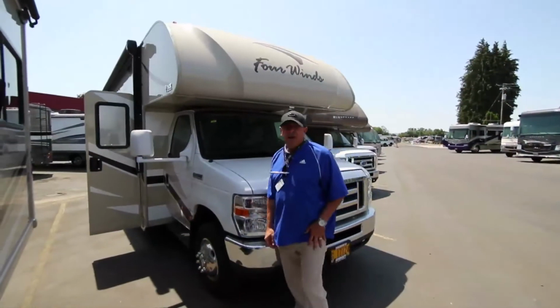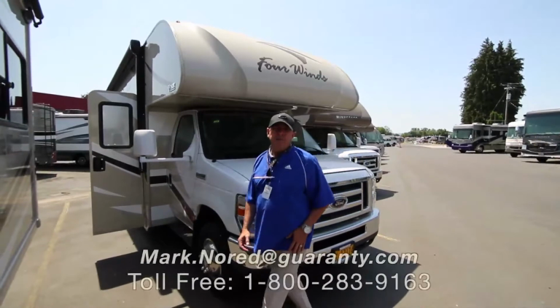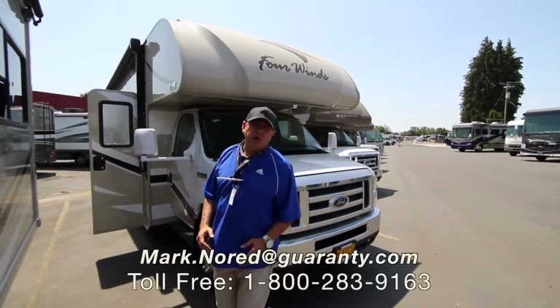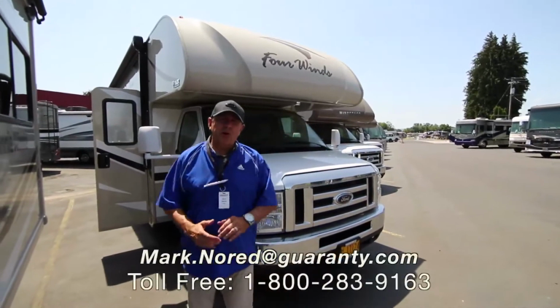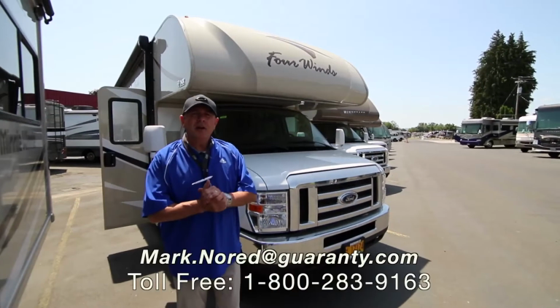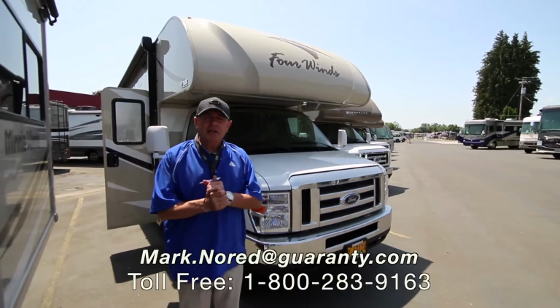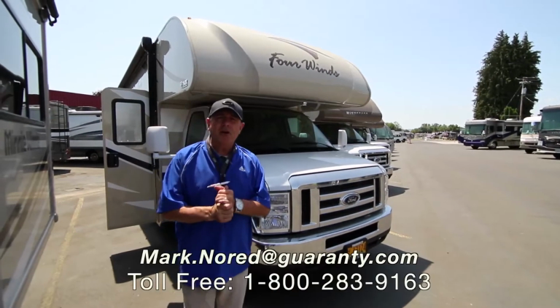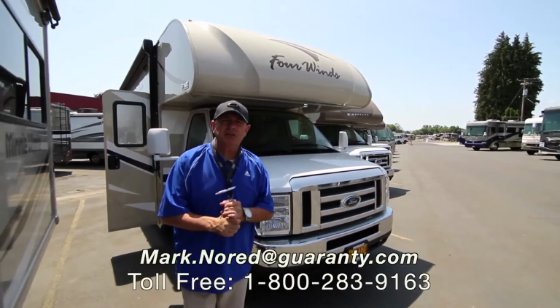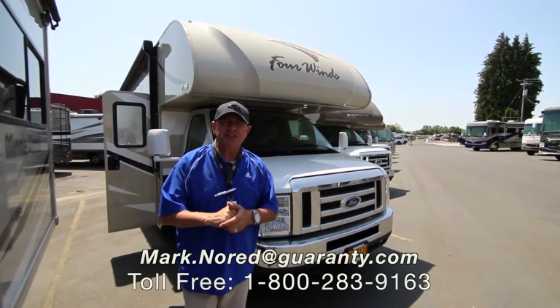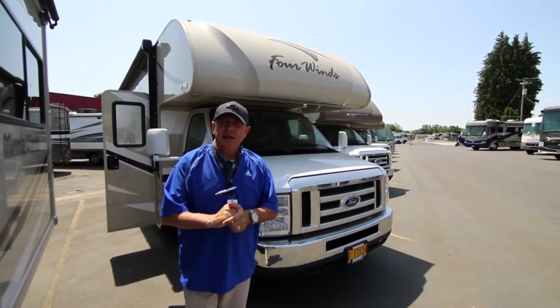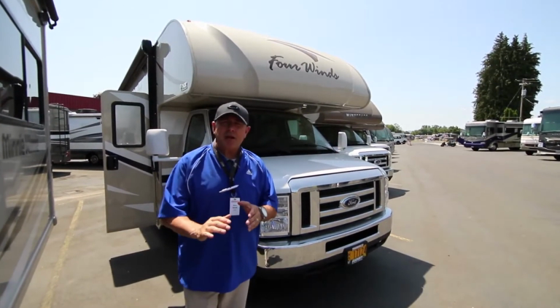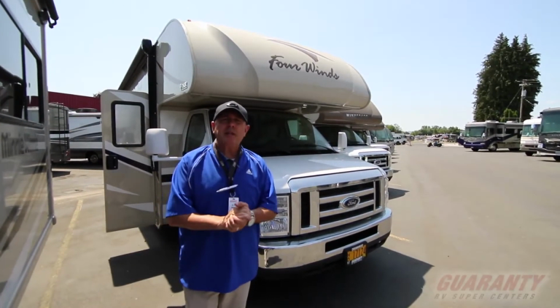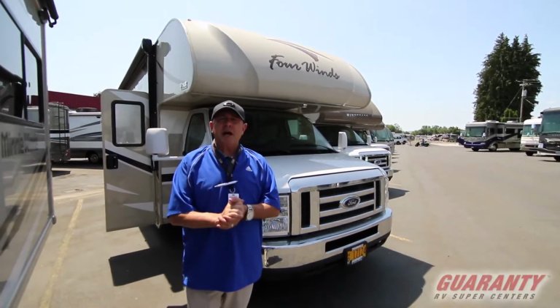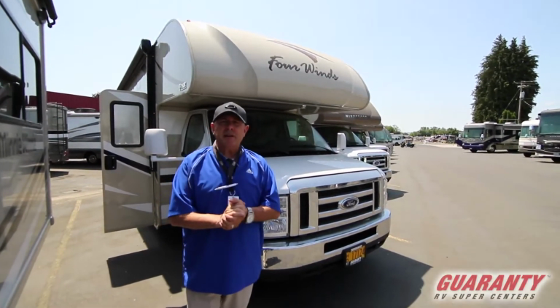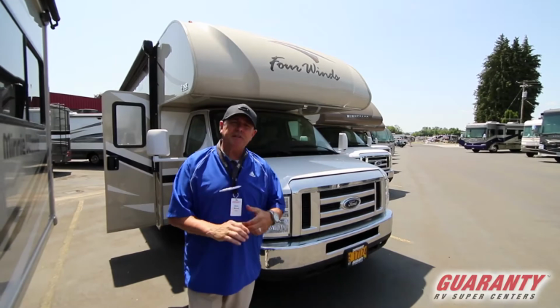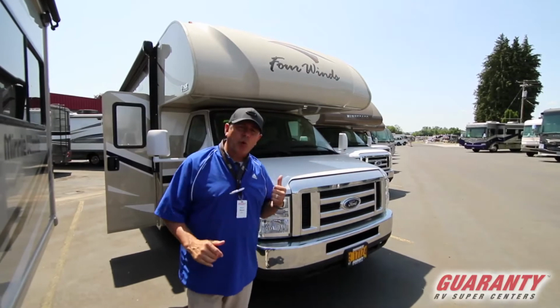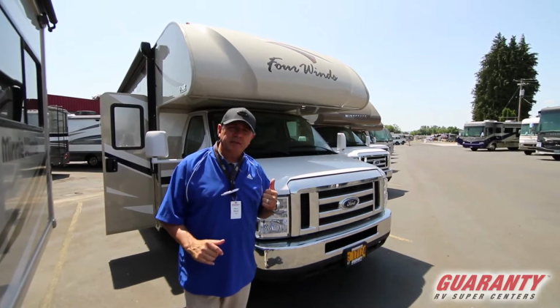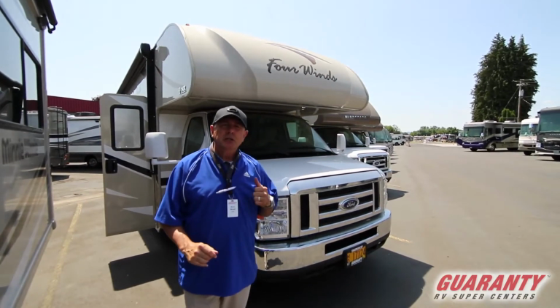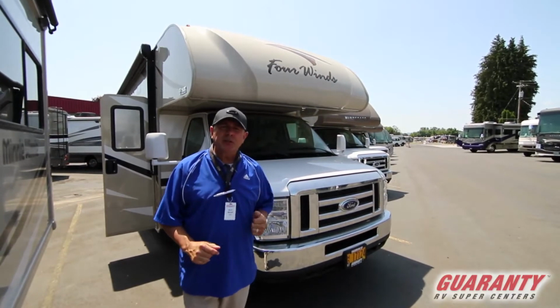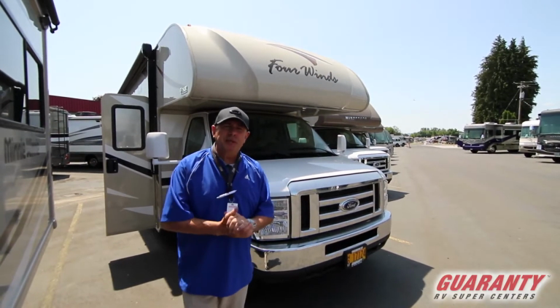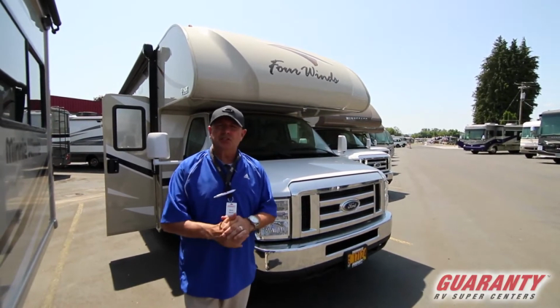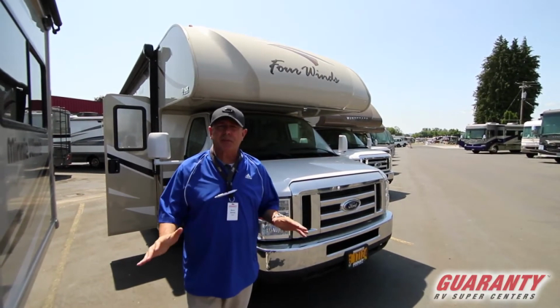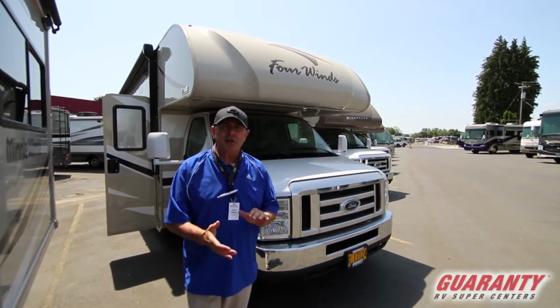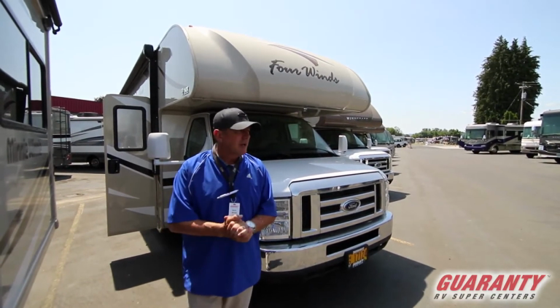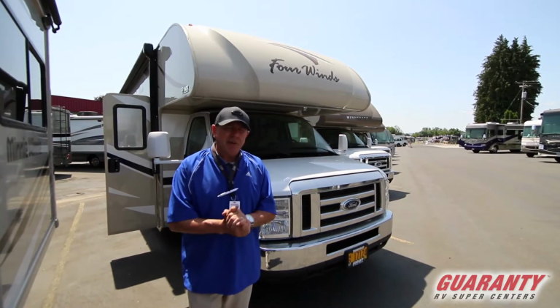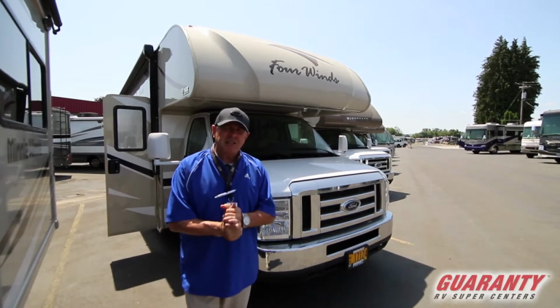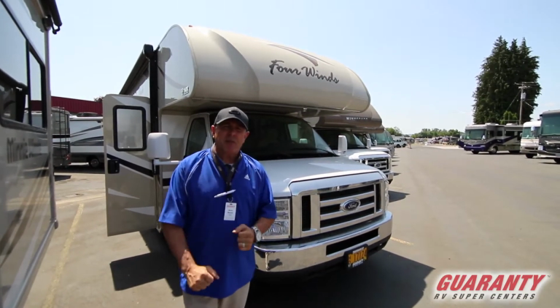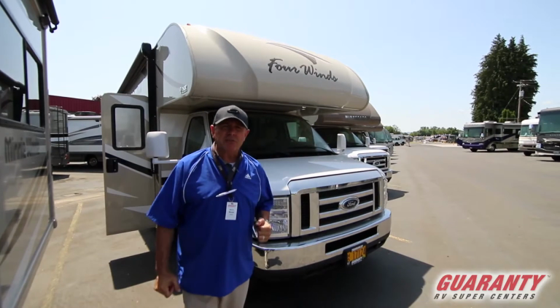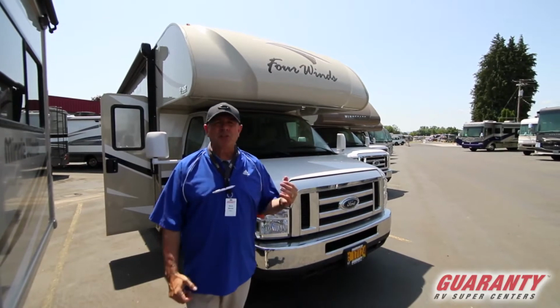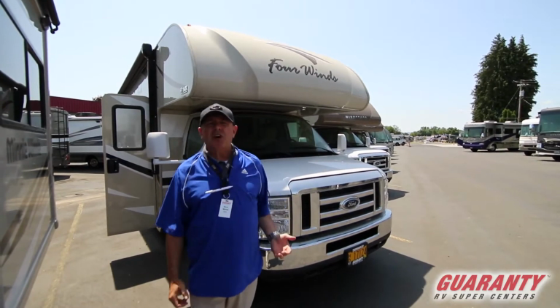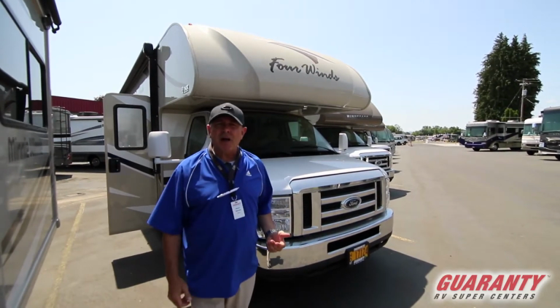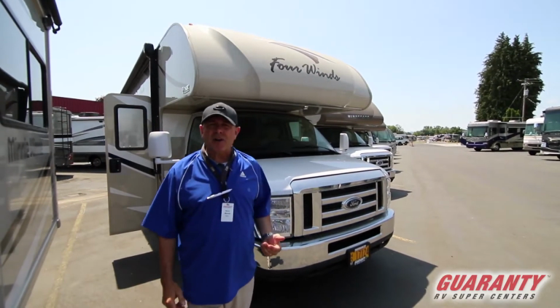Hey folks, Mark Nord here at Guaranty RV in Junction City. I've got a great 2017 Four Winds 22B that is just like brand new. I believe it has left approximately 4,600 miles on it.